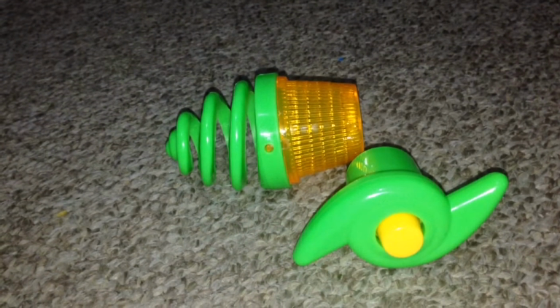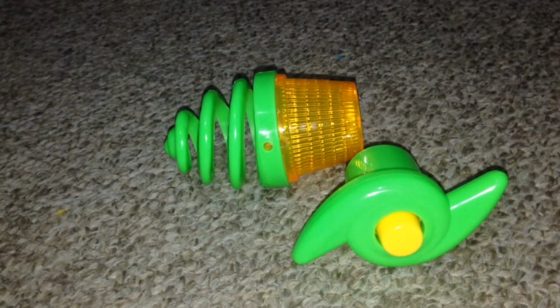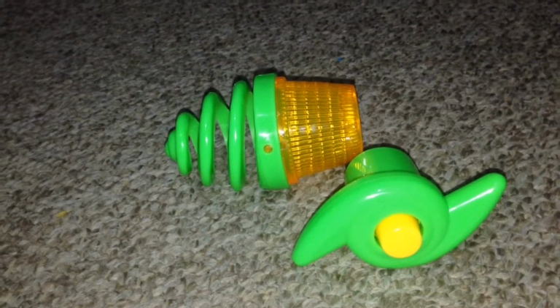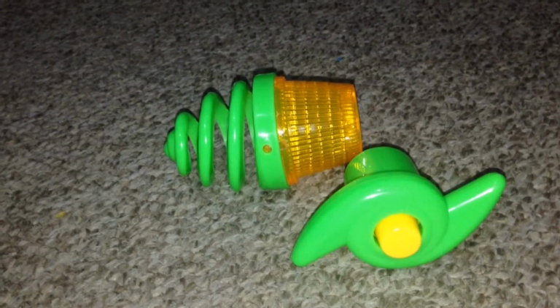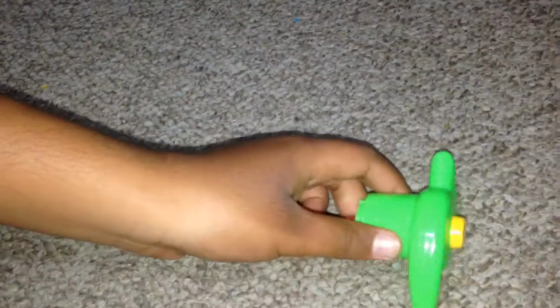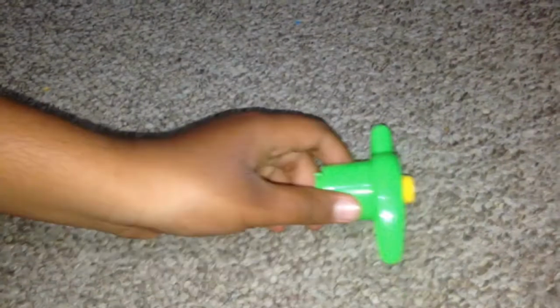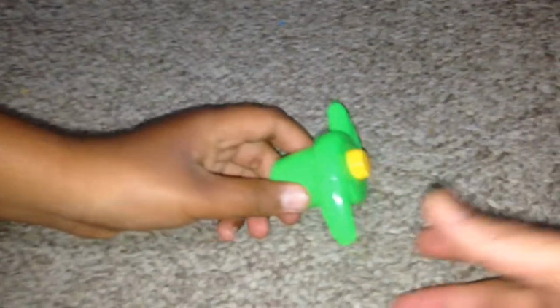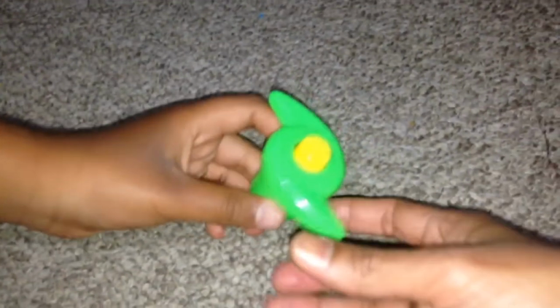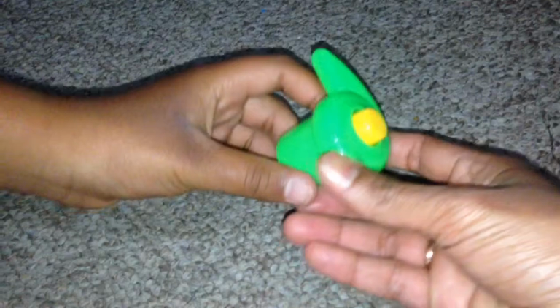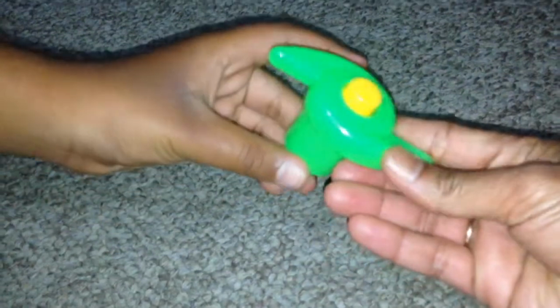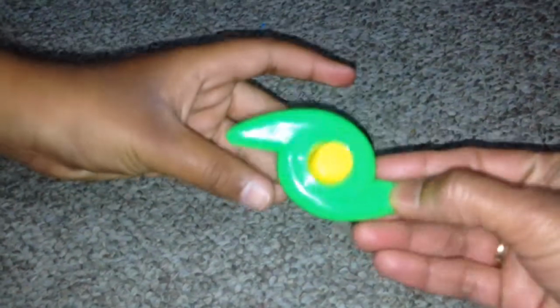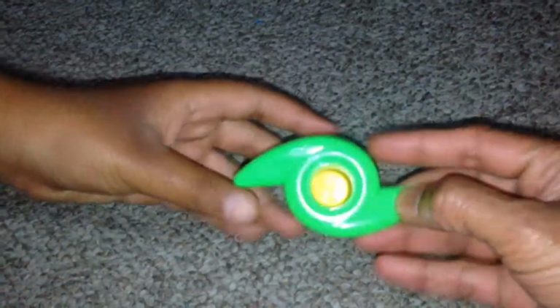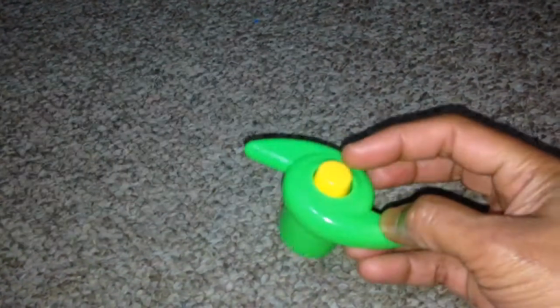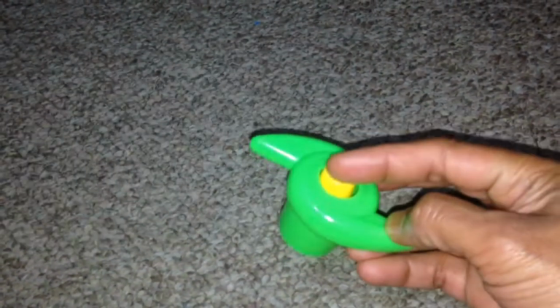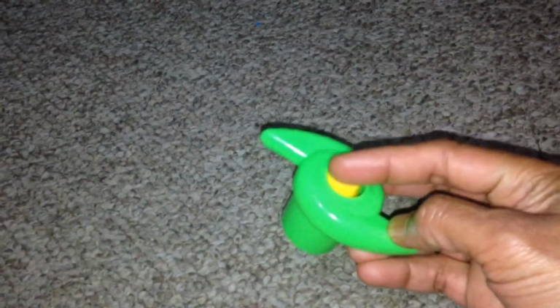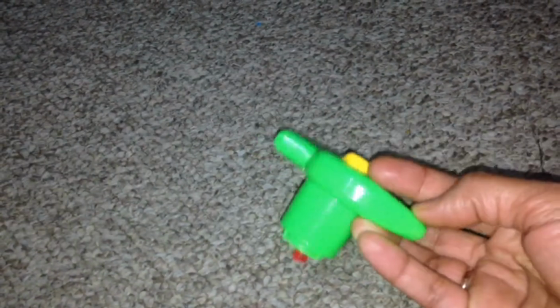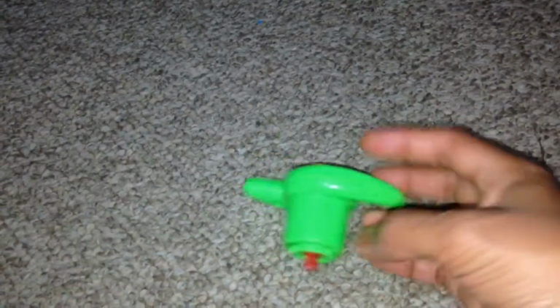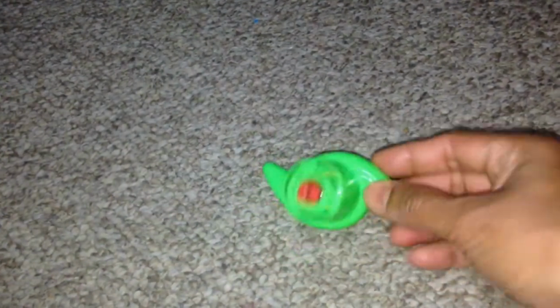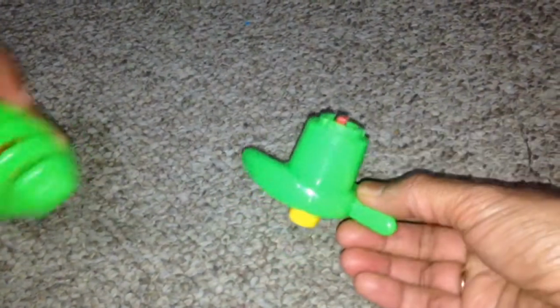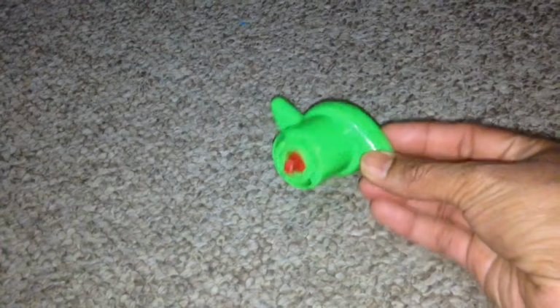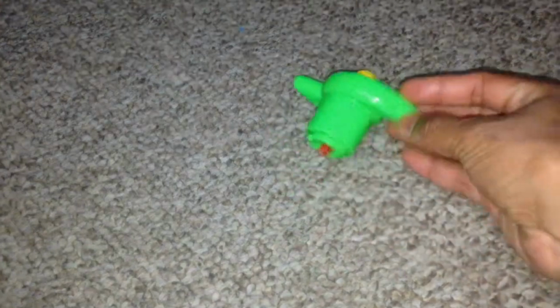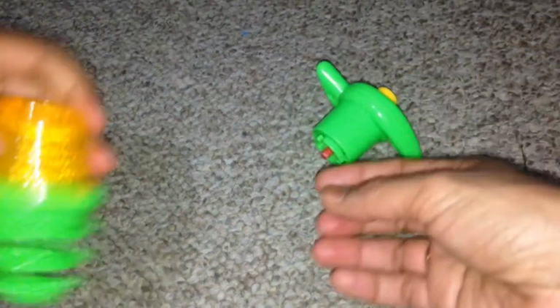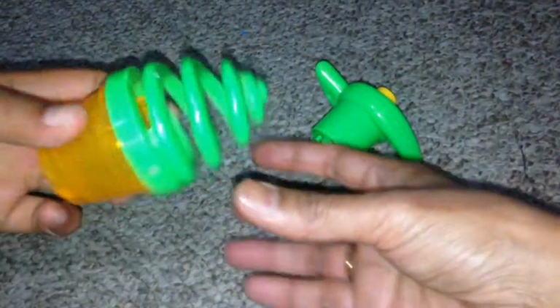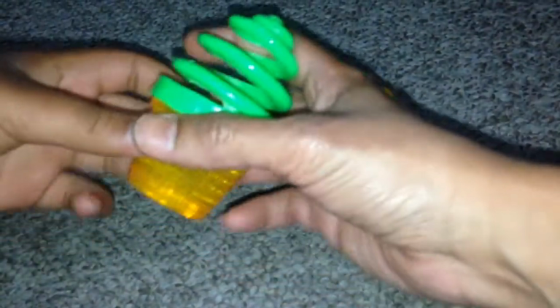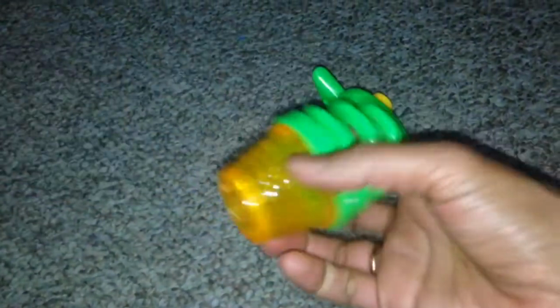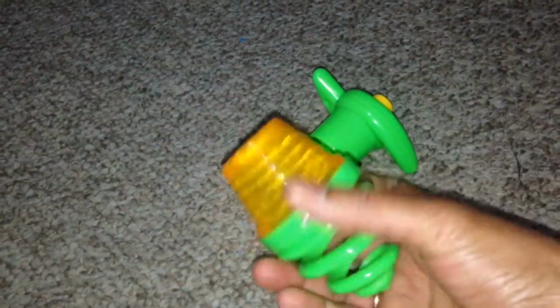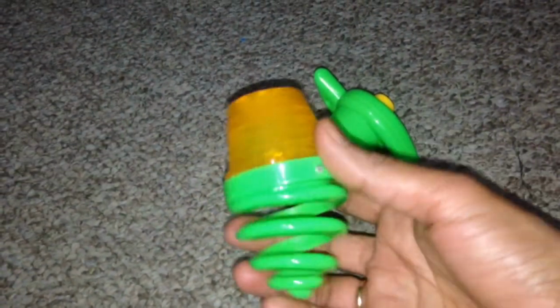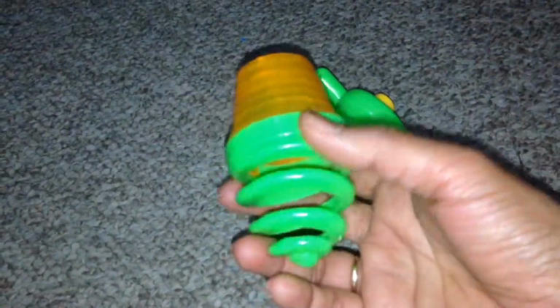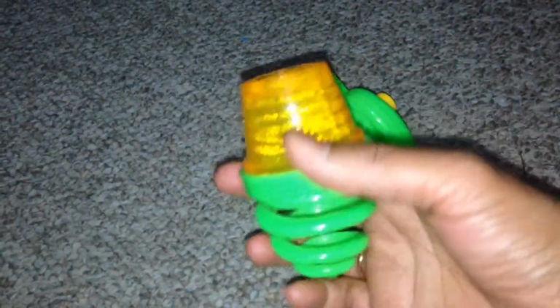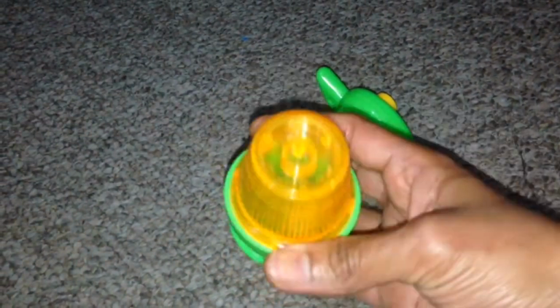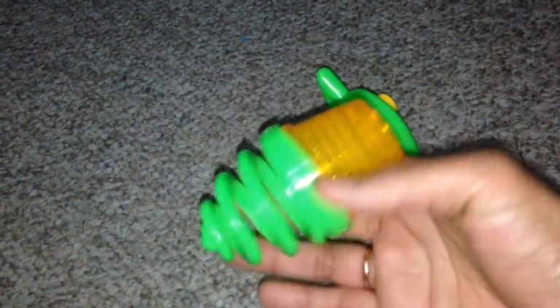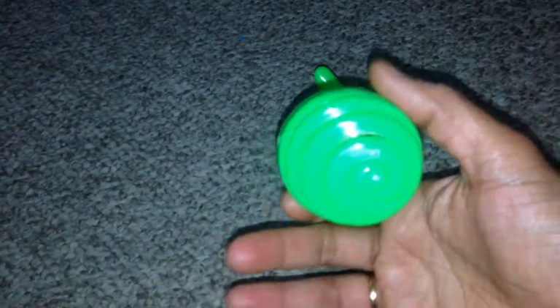This is the first spinning top. Nowadays, the spinning top comes with a shooter, and this is the shooter. I make the top to be spun using the shooter. The shooter makes the spinning task easy.